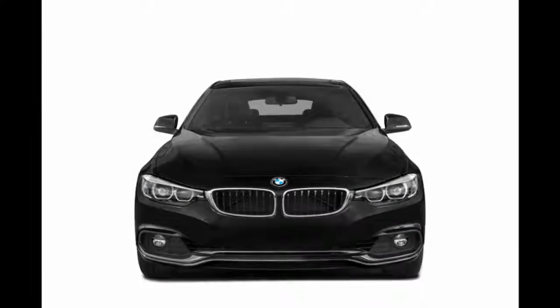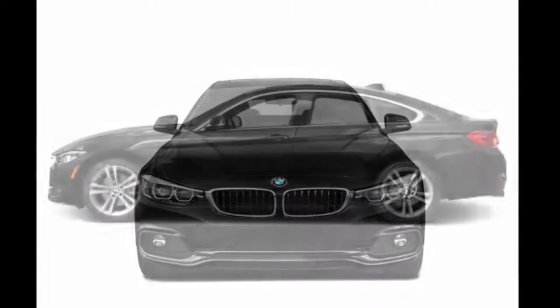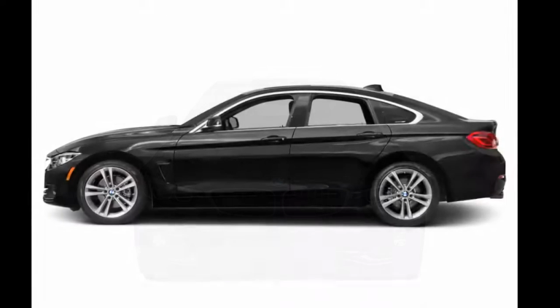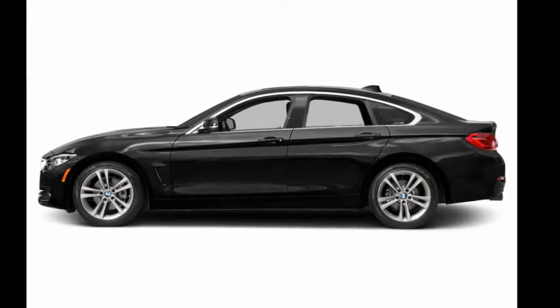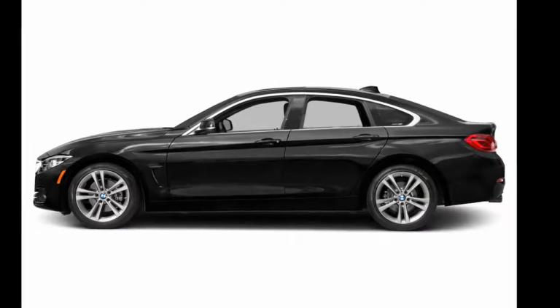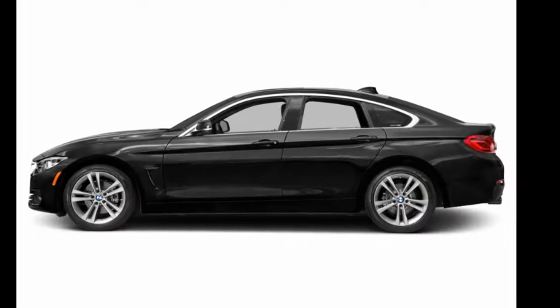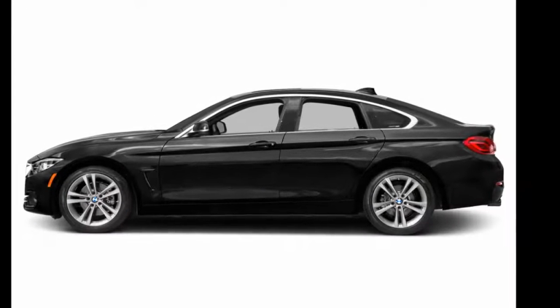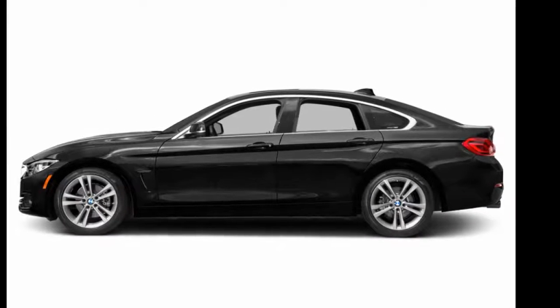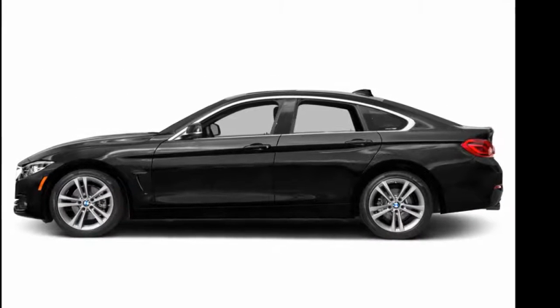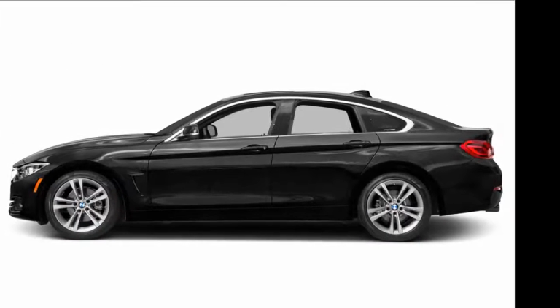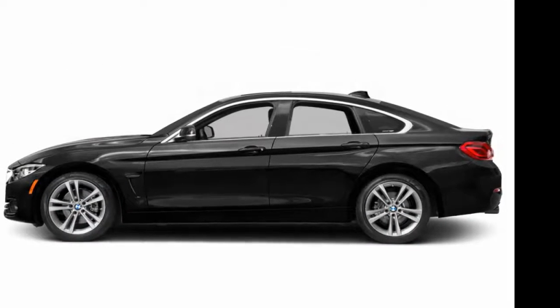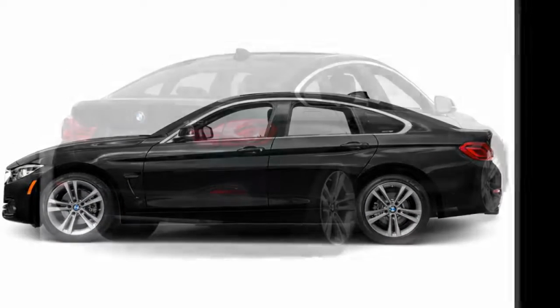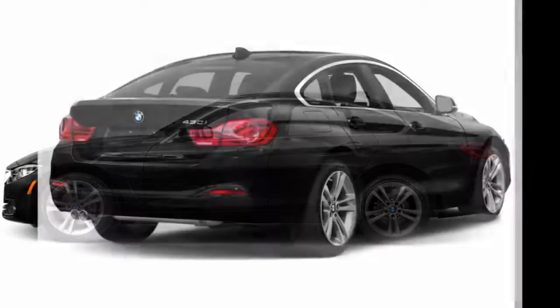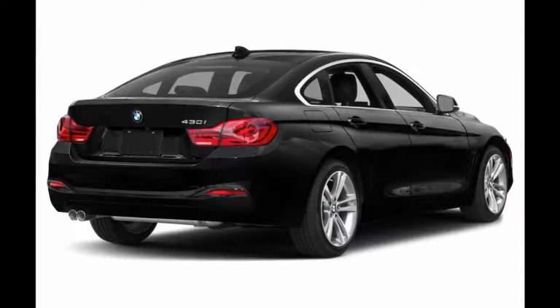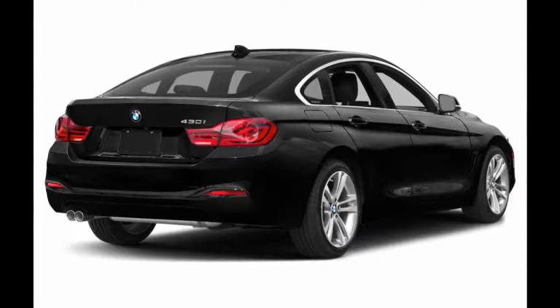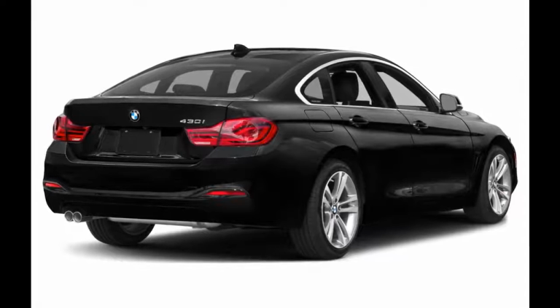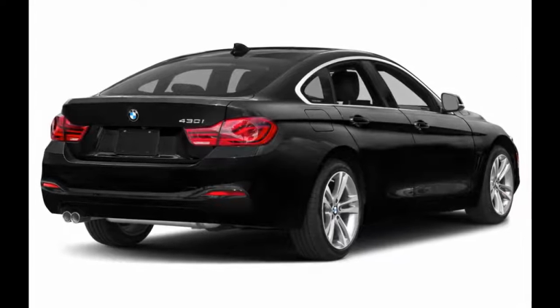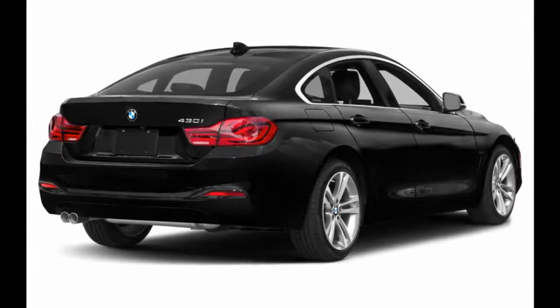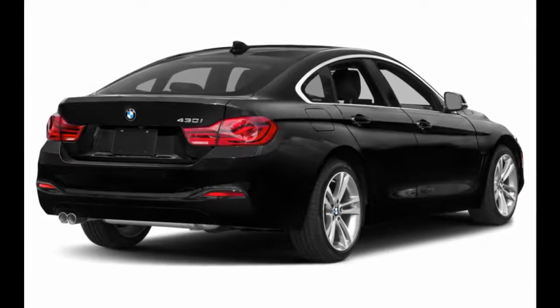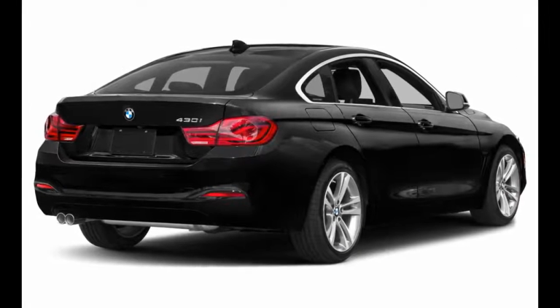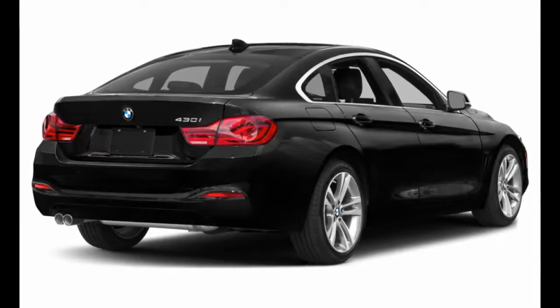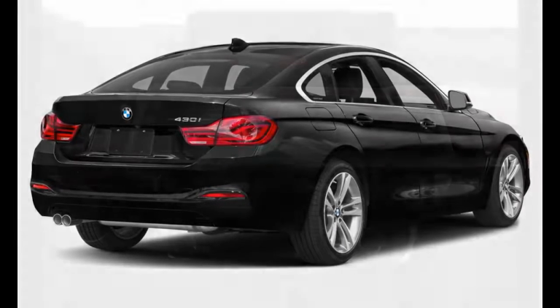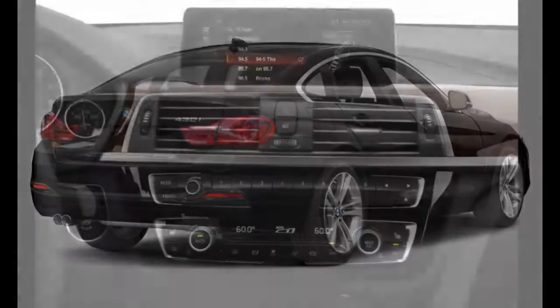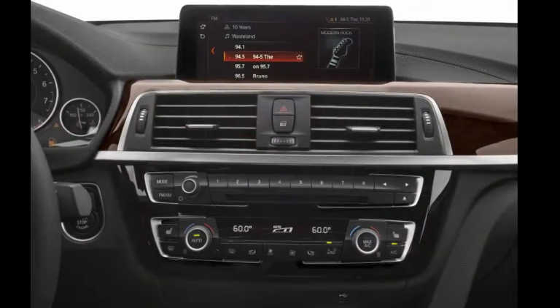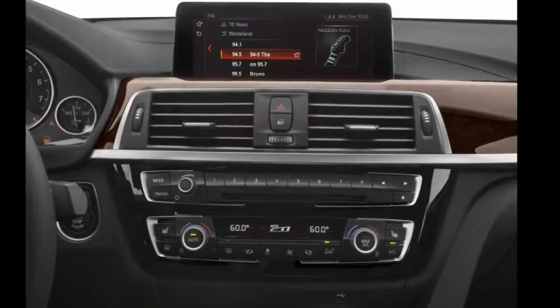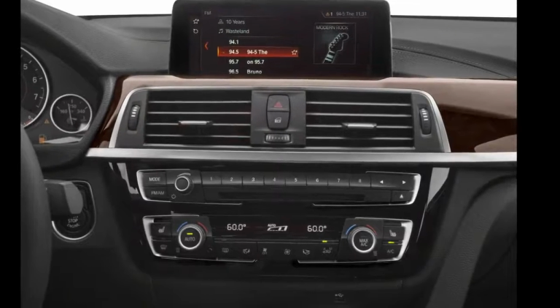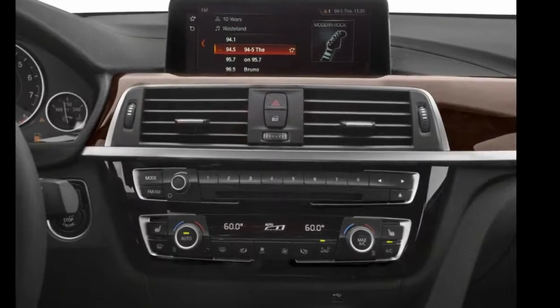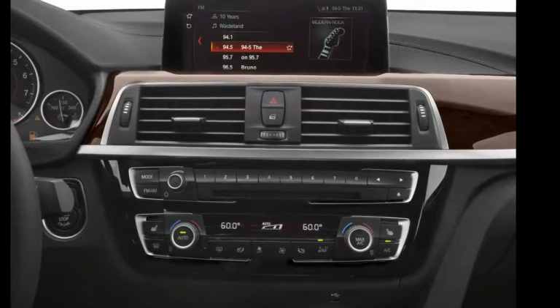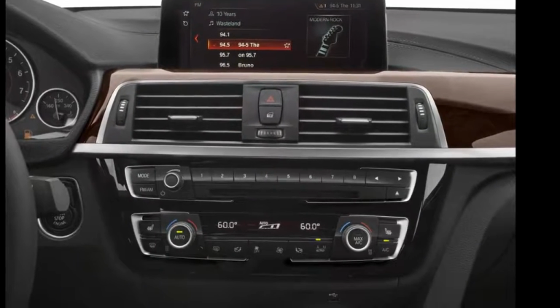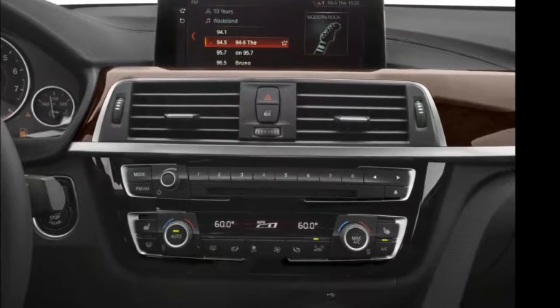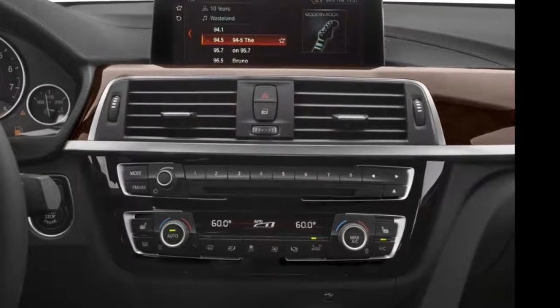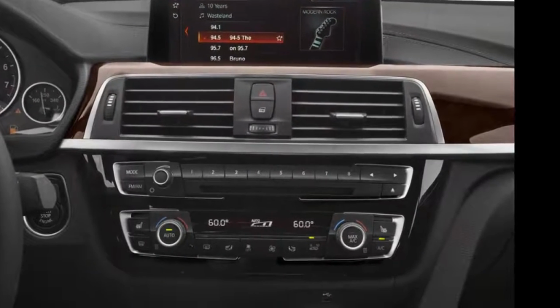LED headlights, fog lights, daytime running lamps, and taillights come standard. Other standard features include power-heated side mirrors with turn signal indicators, a power moonroof, a power liftgate, and 18-inch alloy wheels.